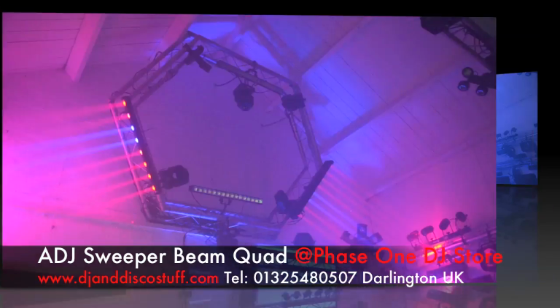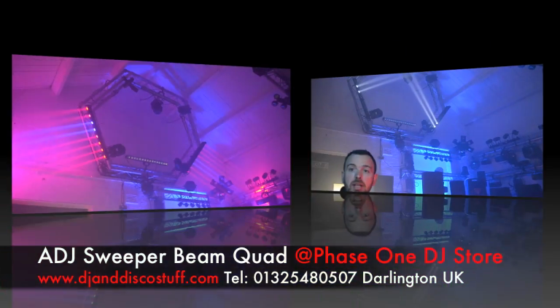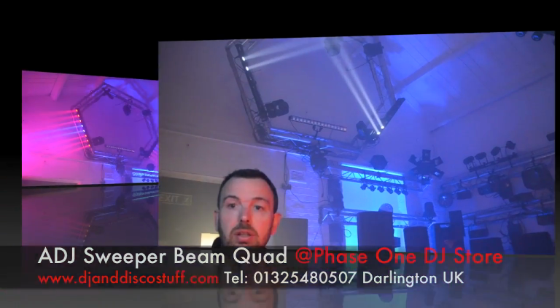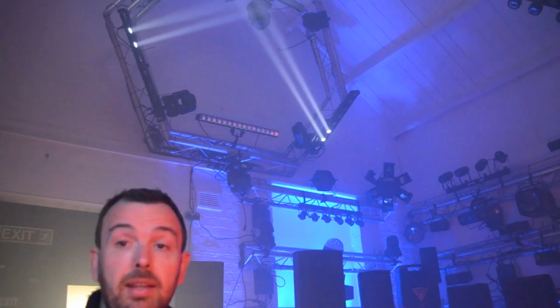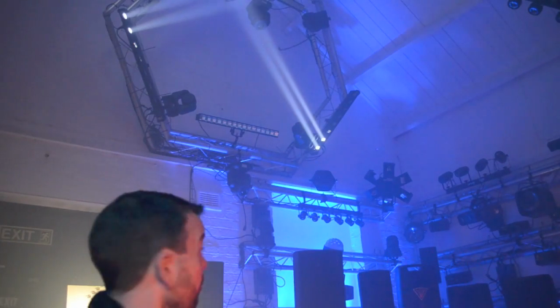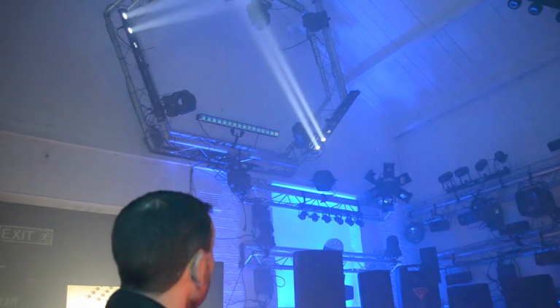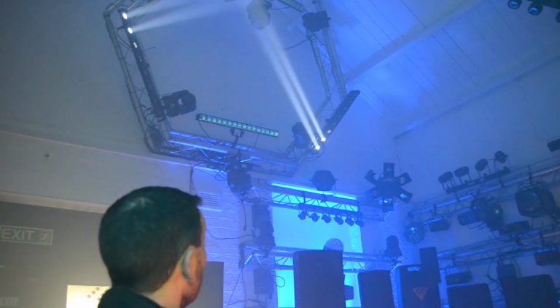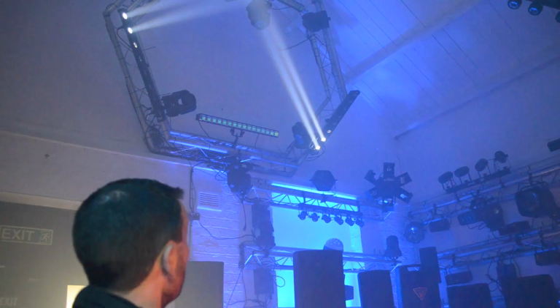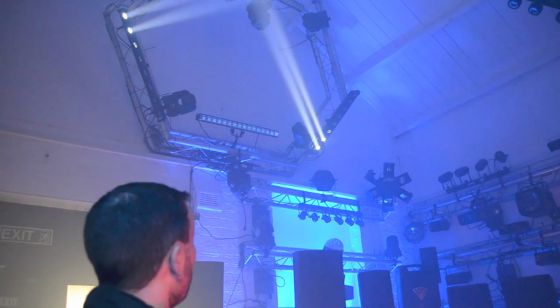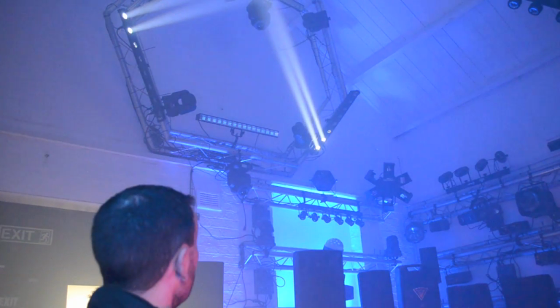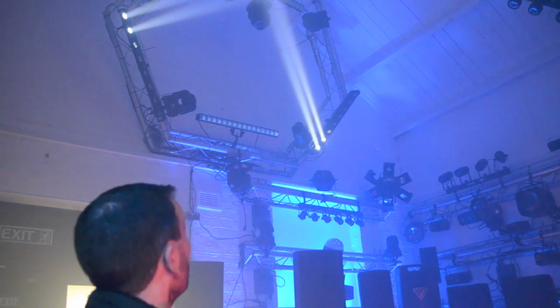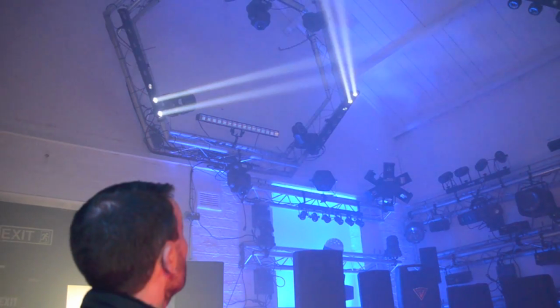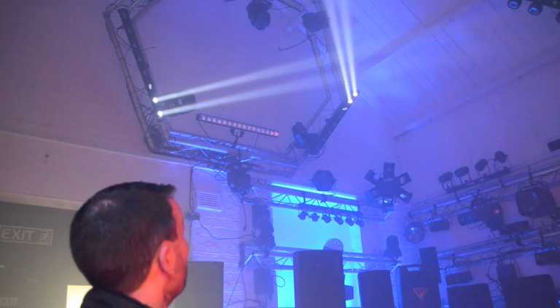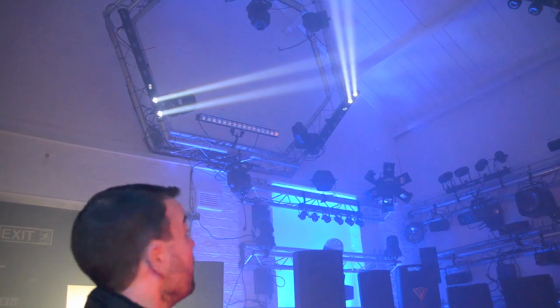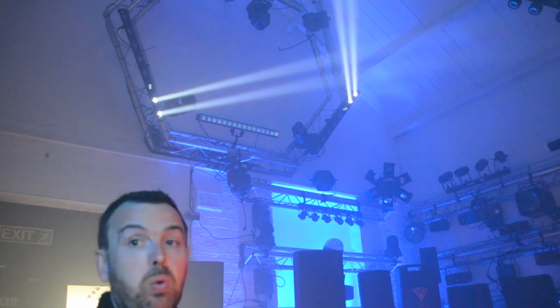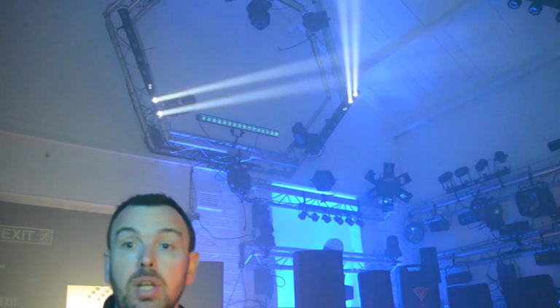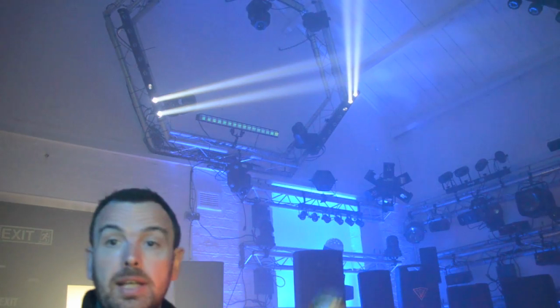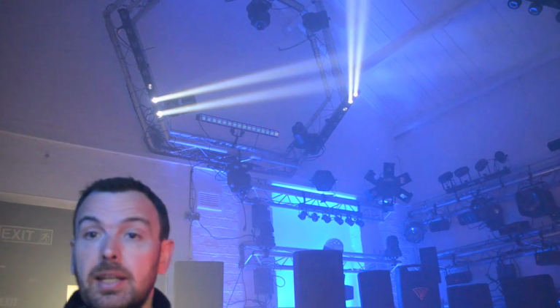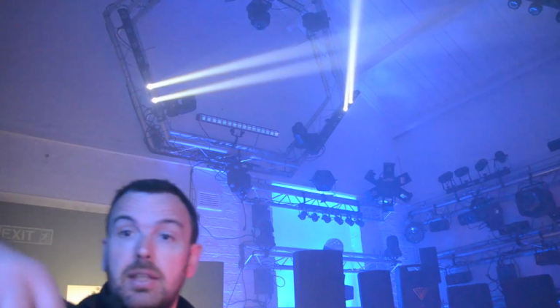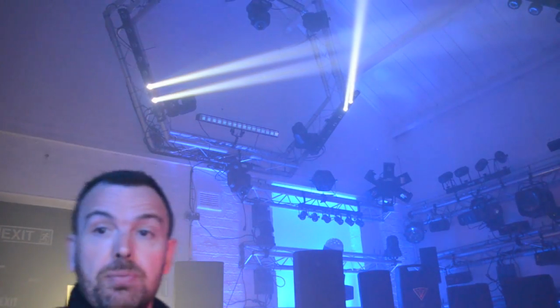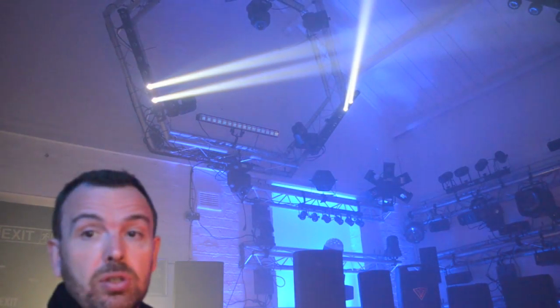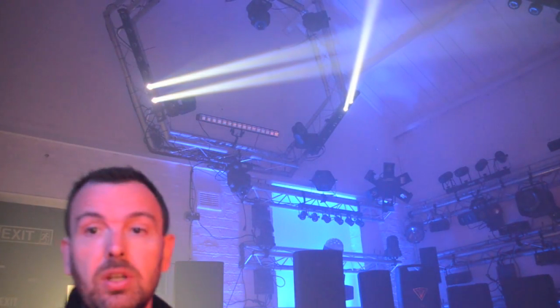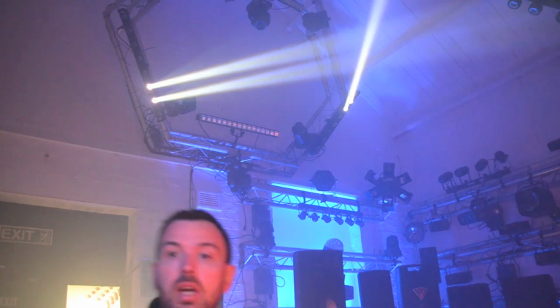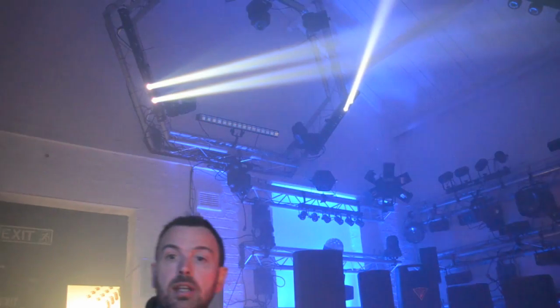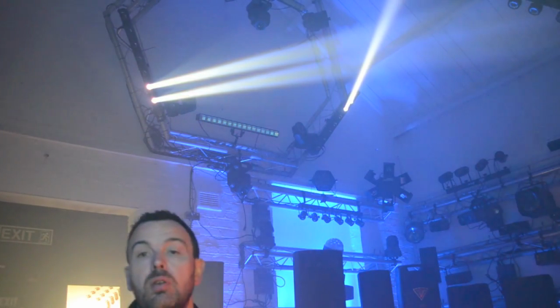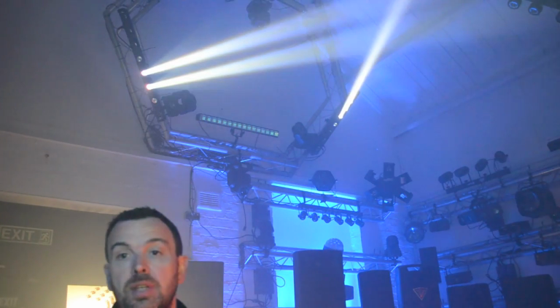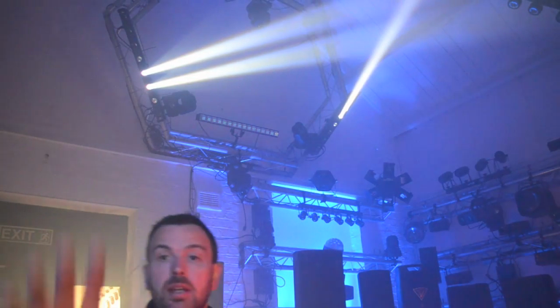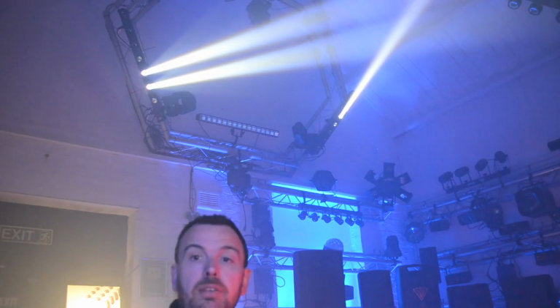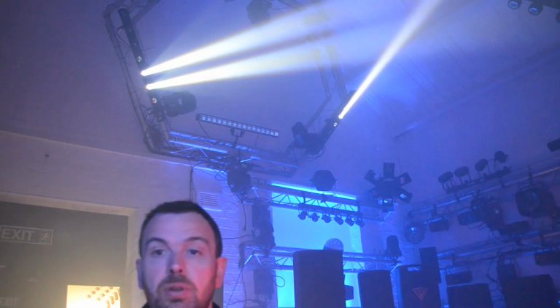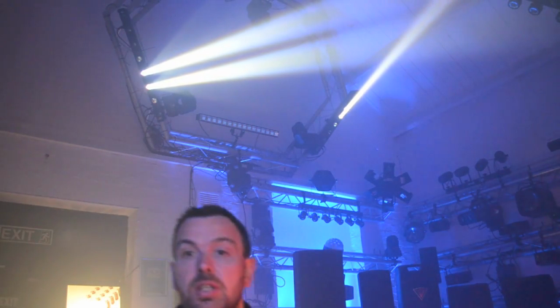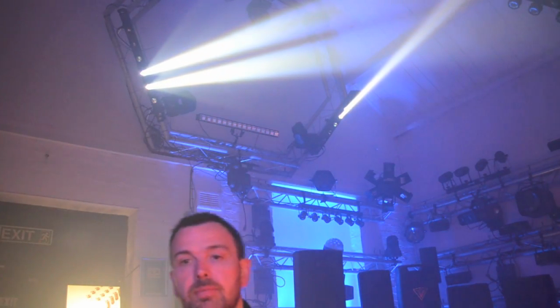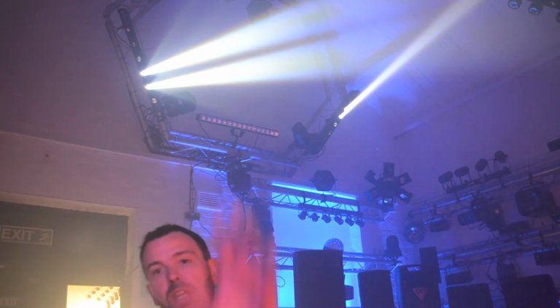So there you go — I think that looks fantastic. That is the American DJ Sweeper Beam Quad. Click the link in the description to the video and it will take you through to our website. Let's make it Phase 1 DJ style. Cheers!